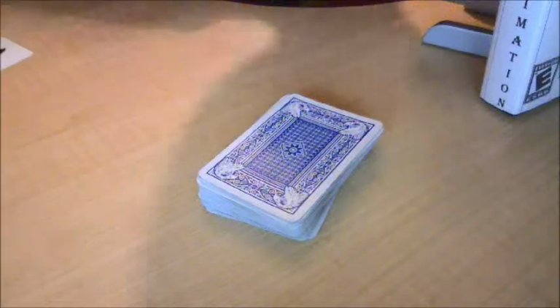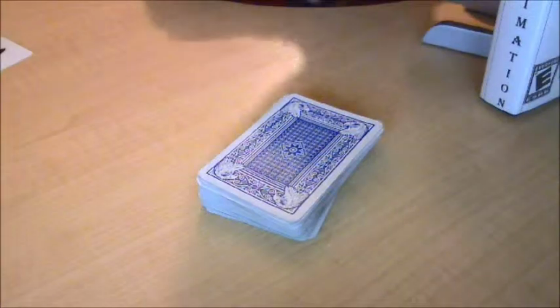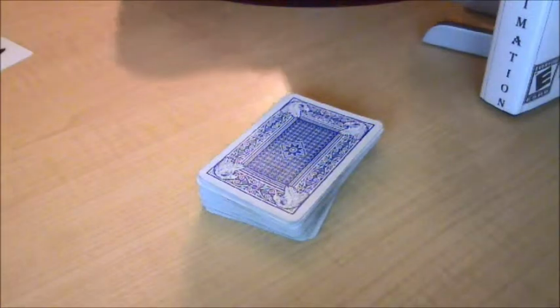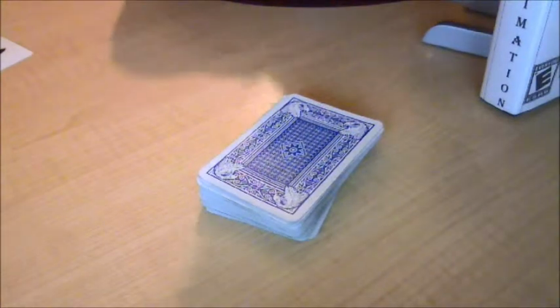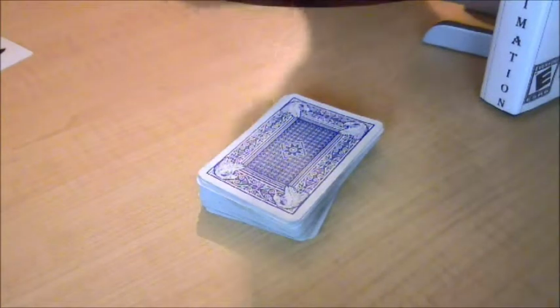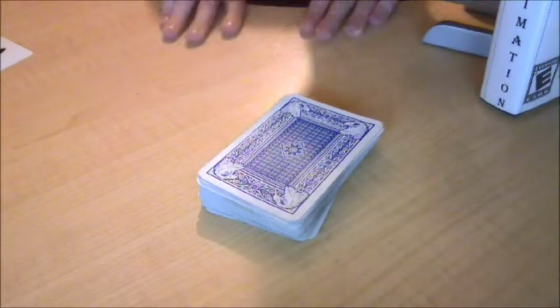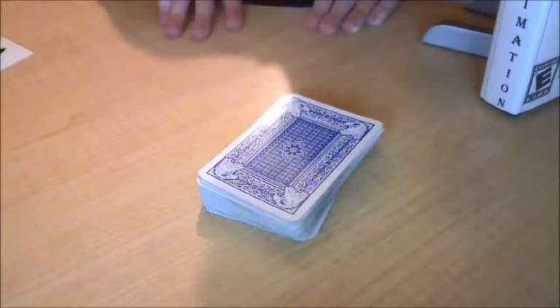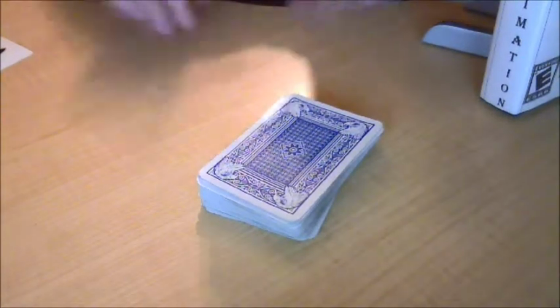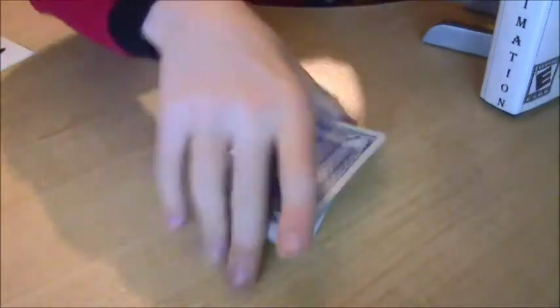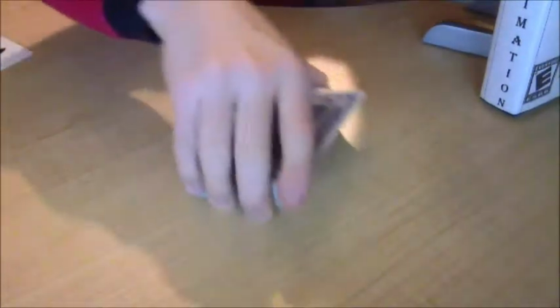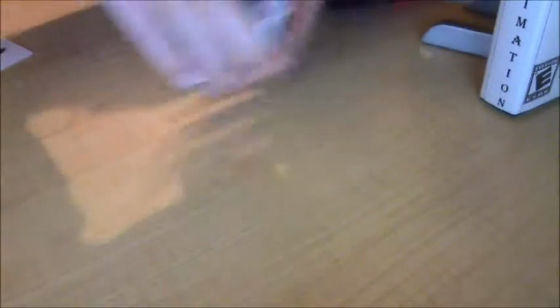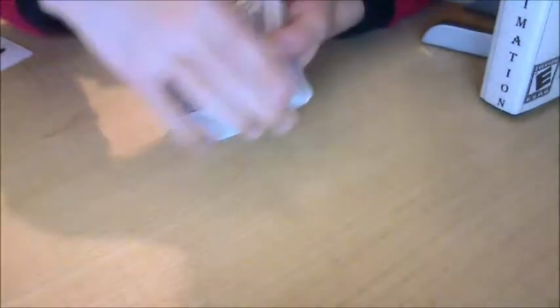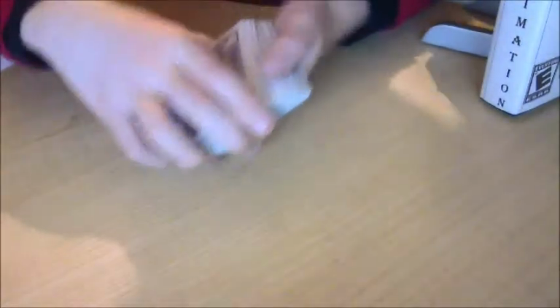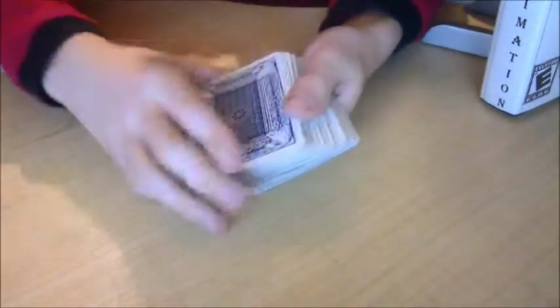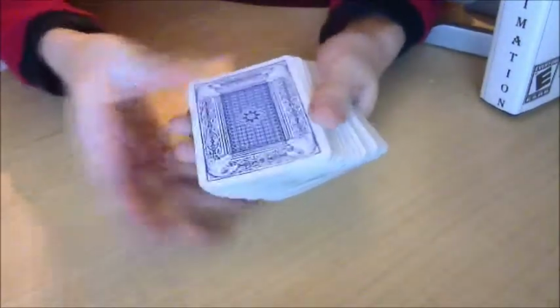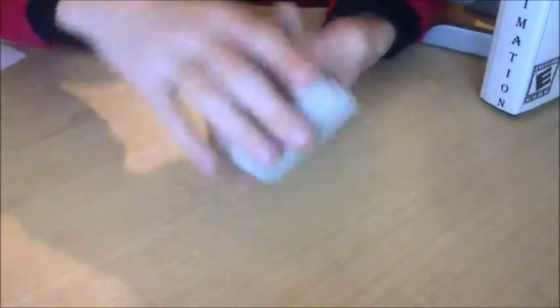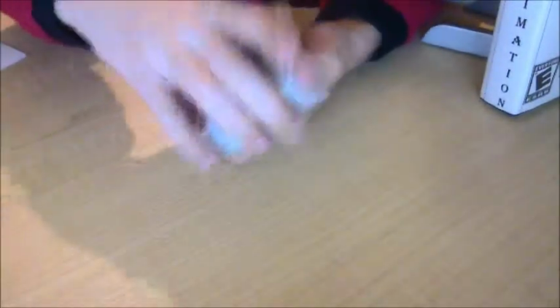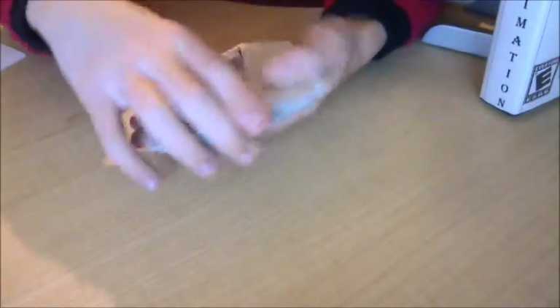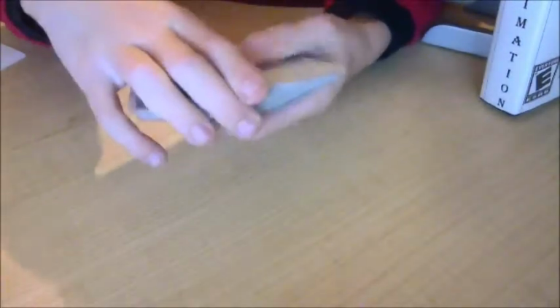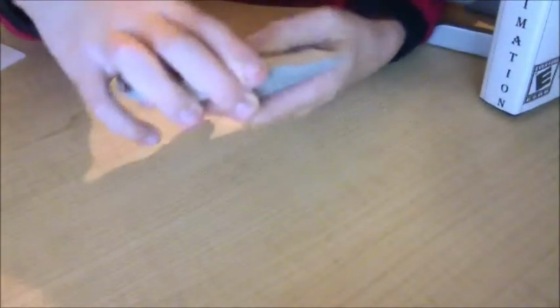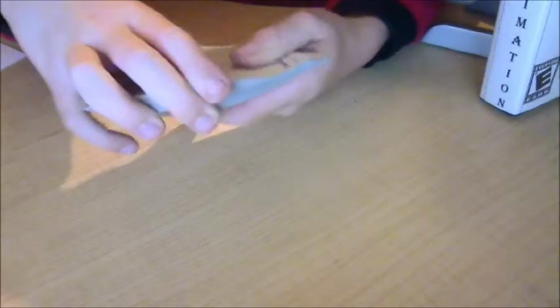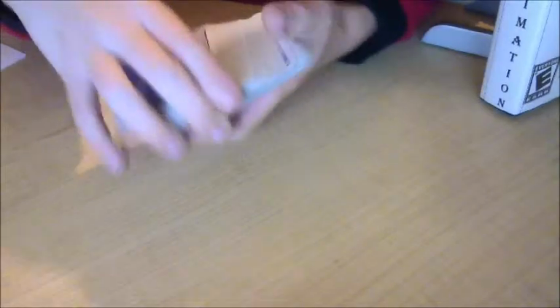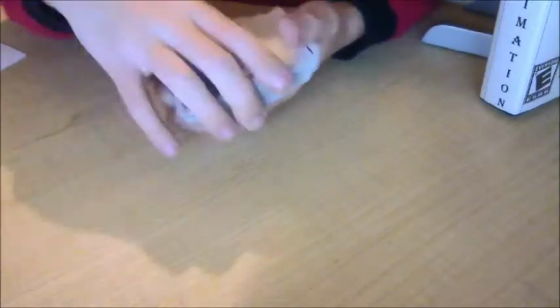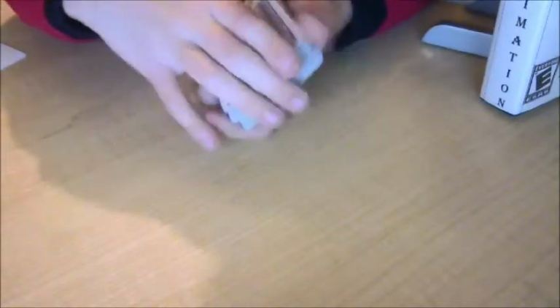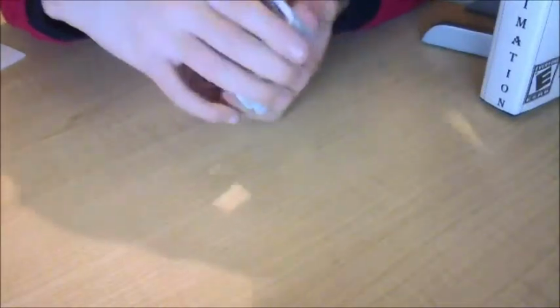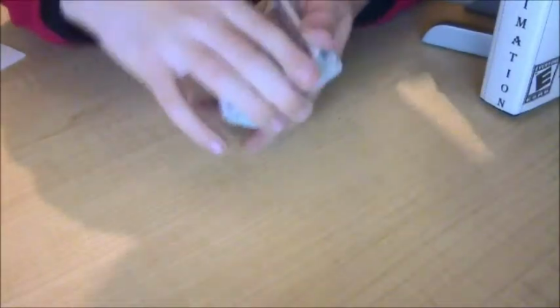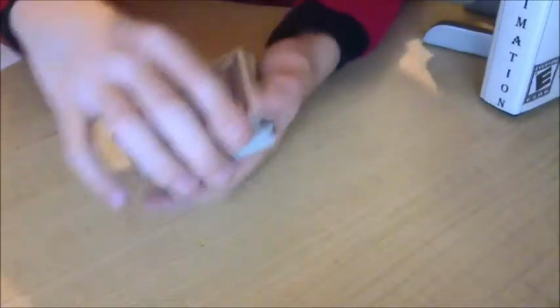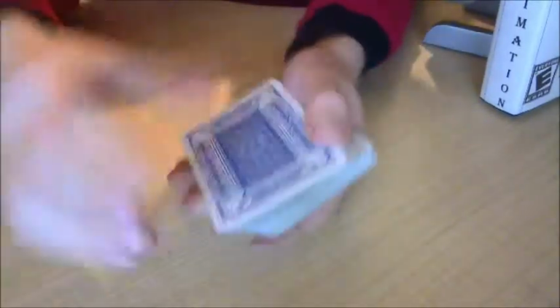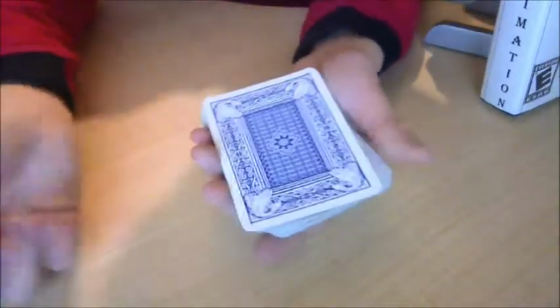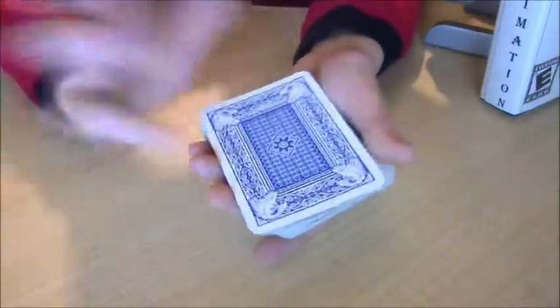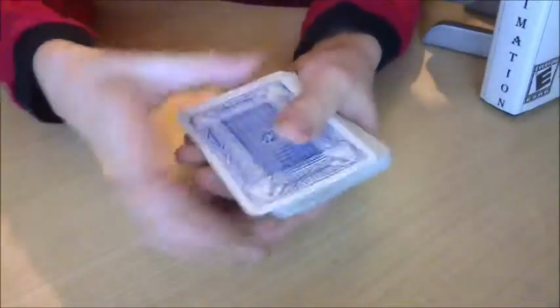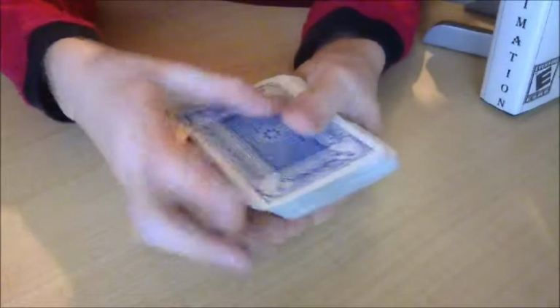Hey guys, how you doing? It's Fluffykins here. Today I'm going to be showing you guys another magic trick. I'll once again be using my Eagle brand deck.